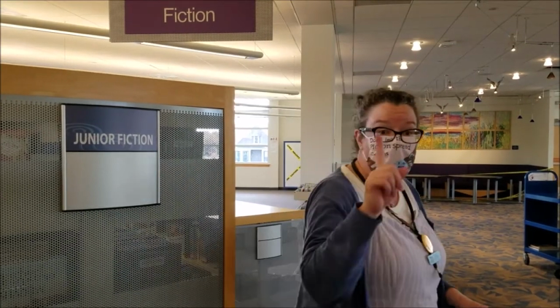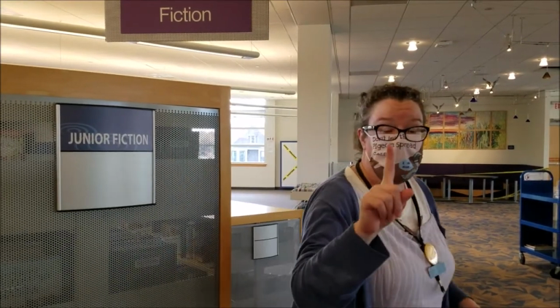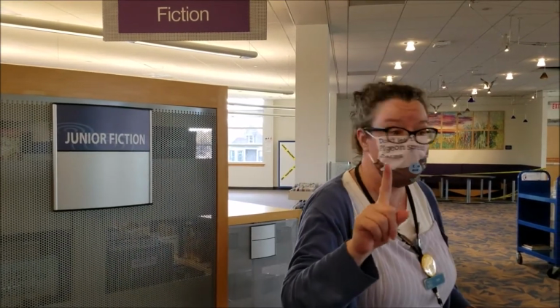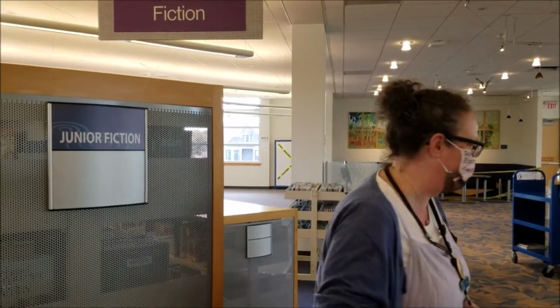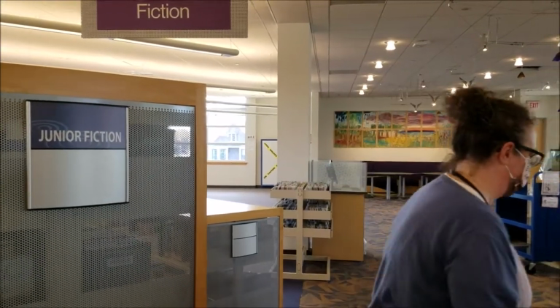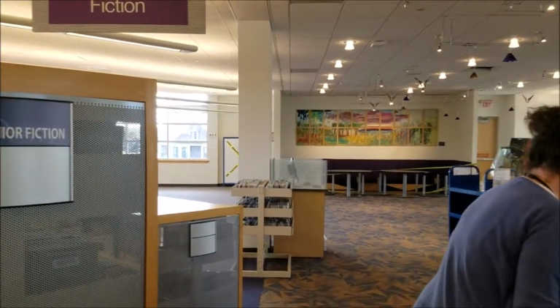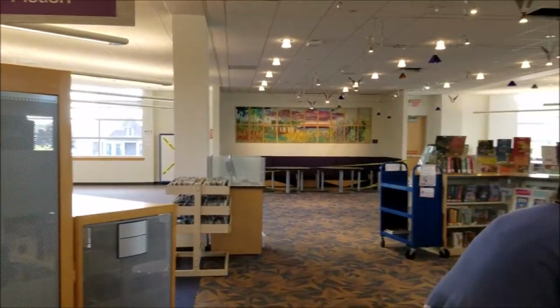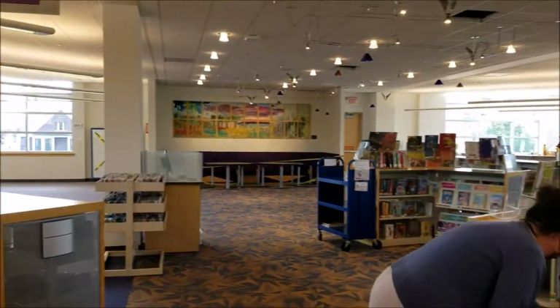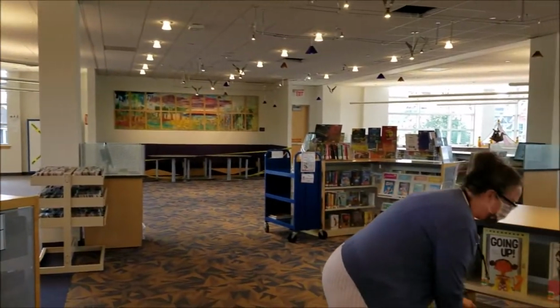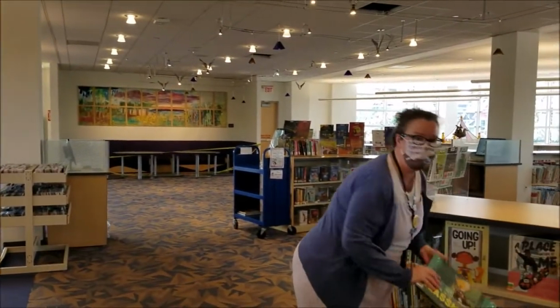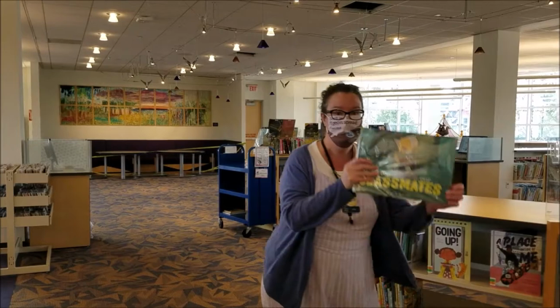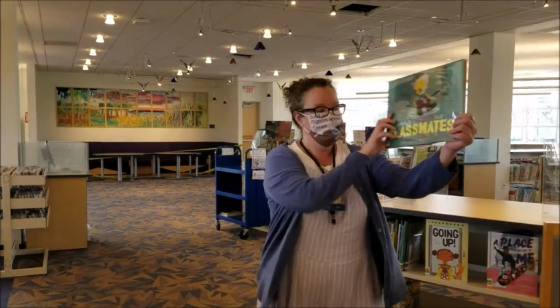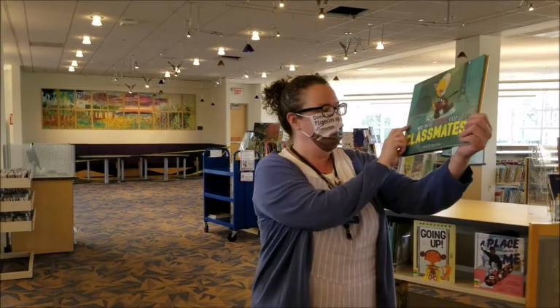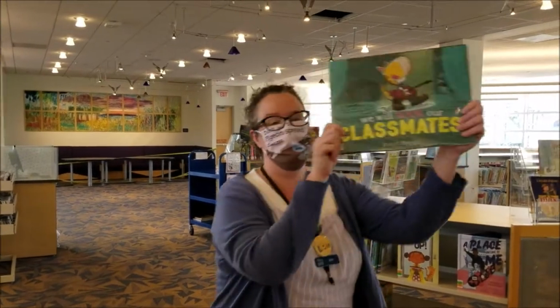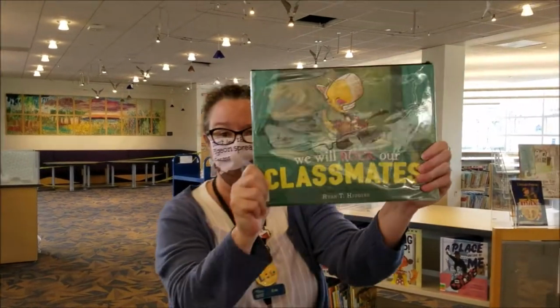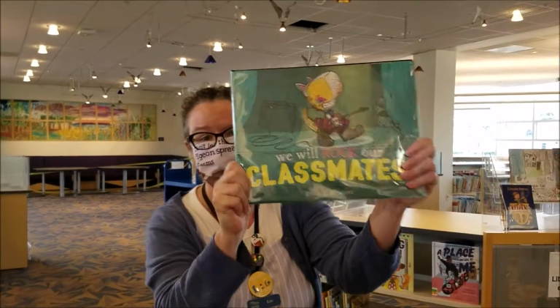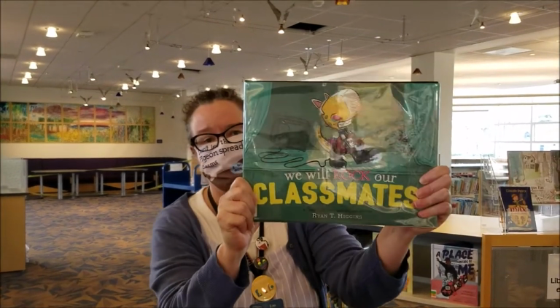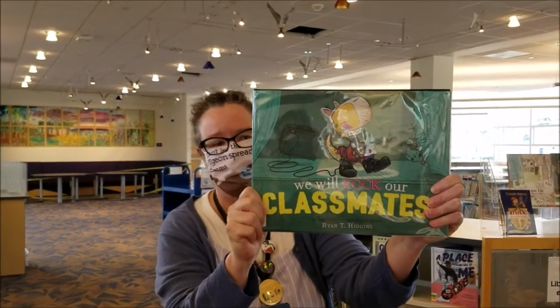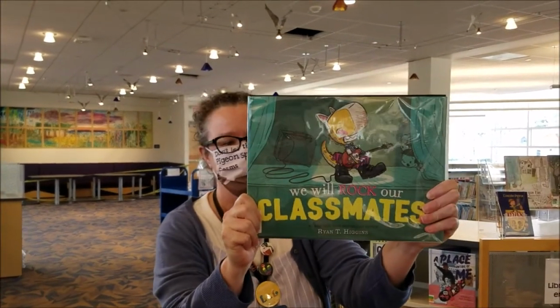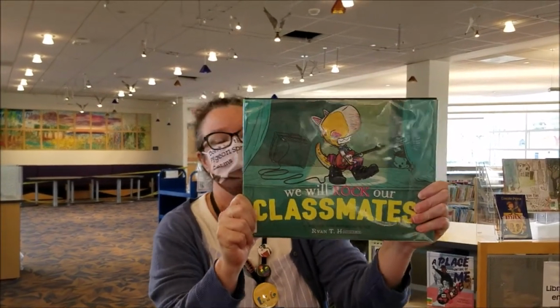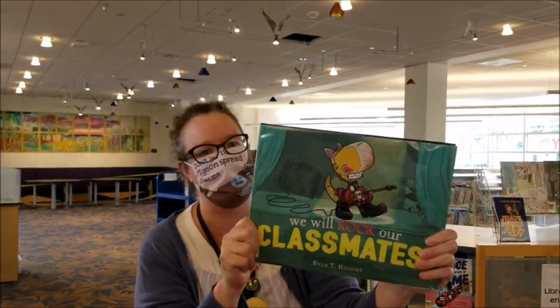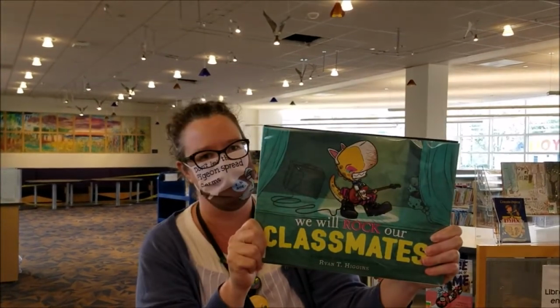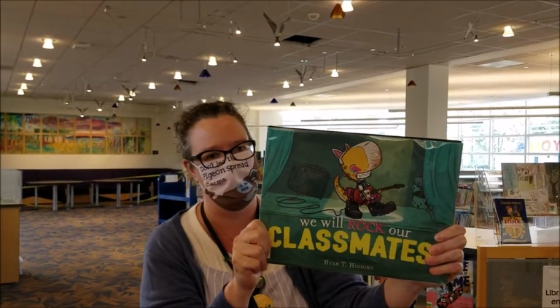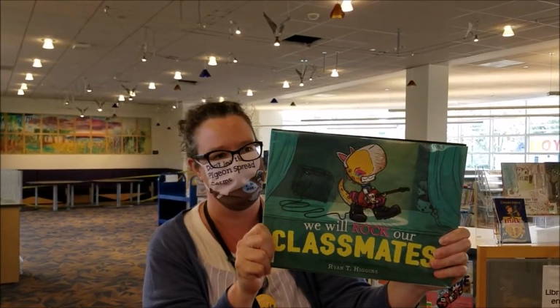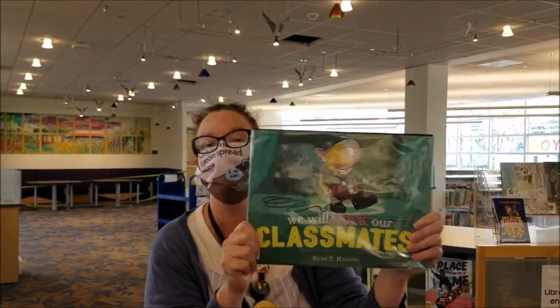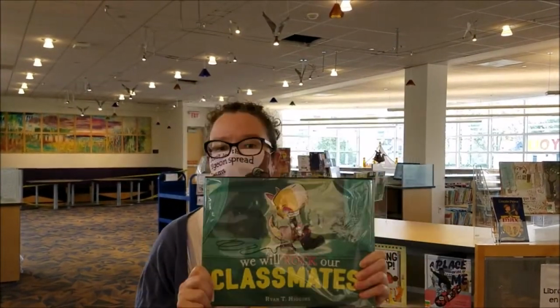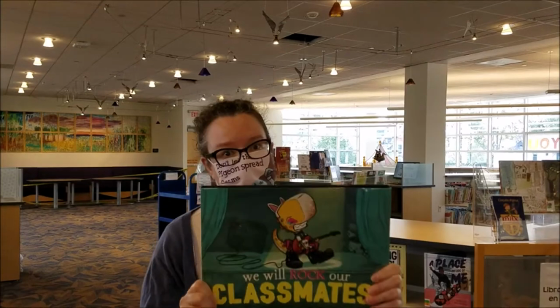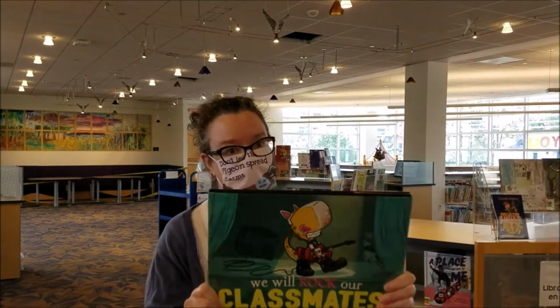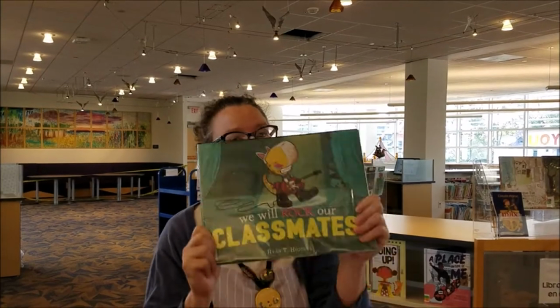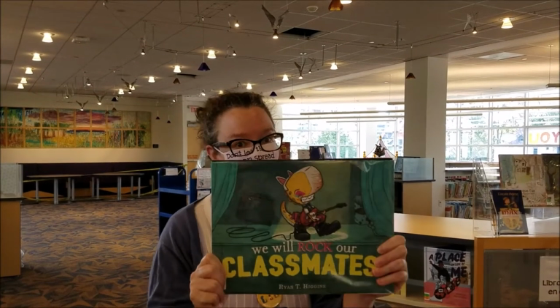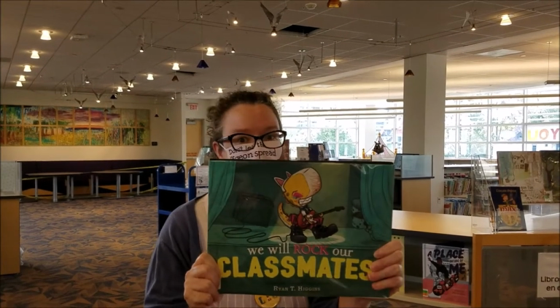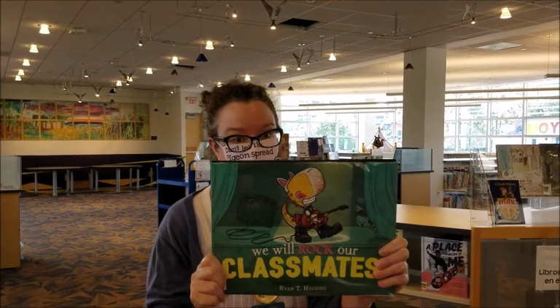Wait, I have one more thing I want to show you — I just noticed. We Will Rock Our Classmates. This is by one of my favorite authors. You should really definitely check this one out for sure.